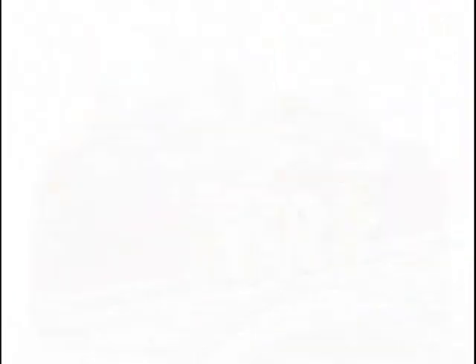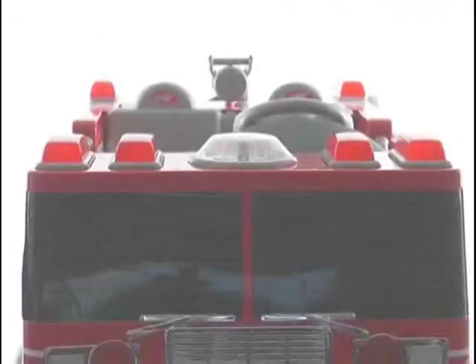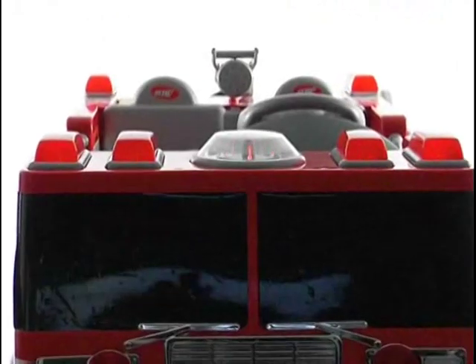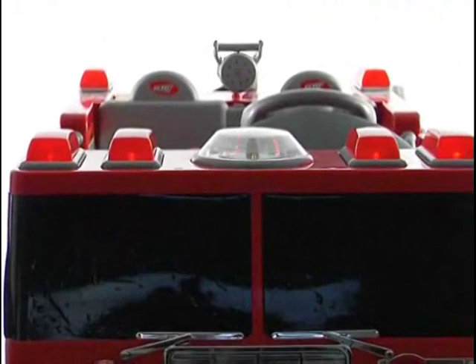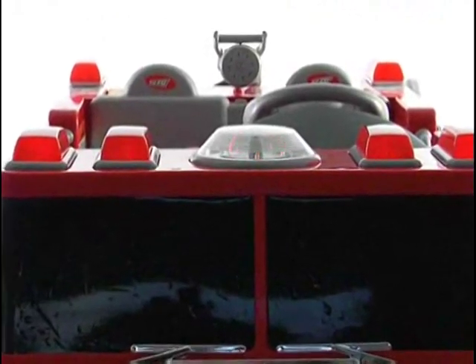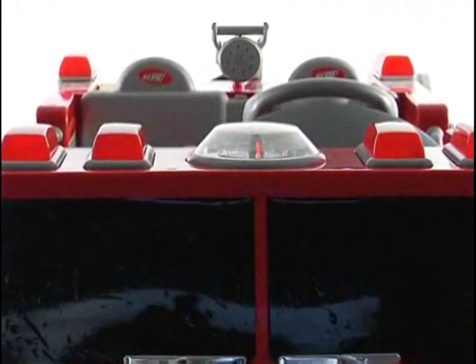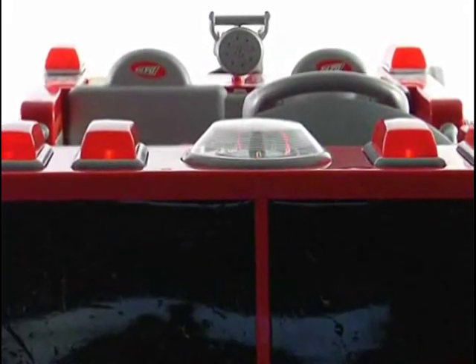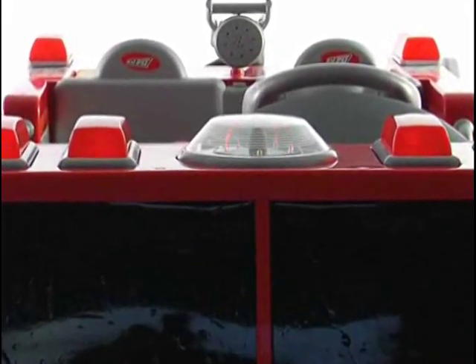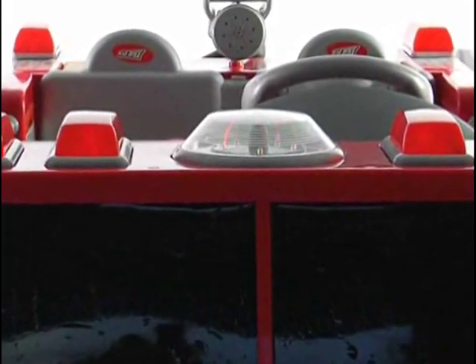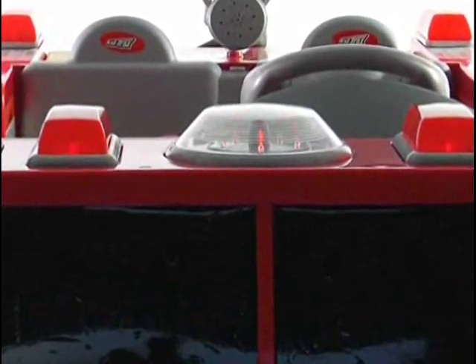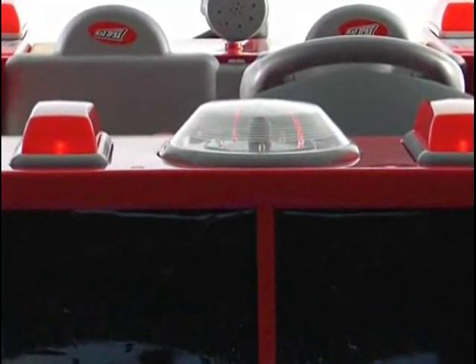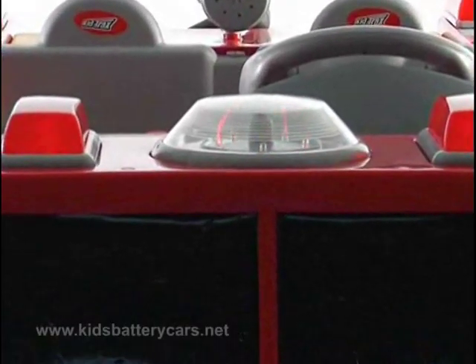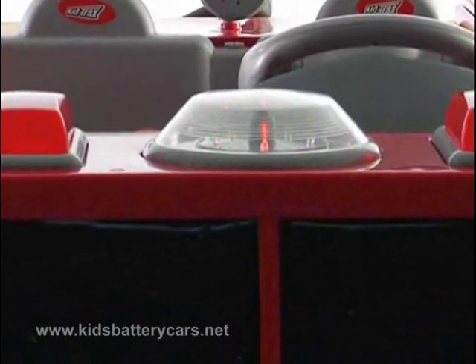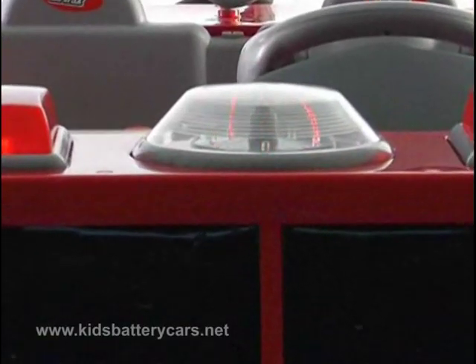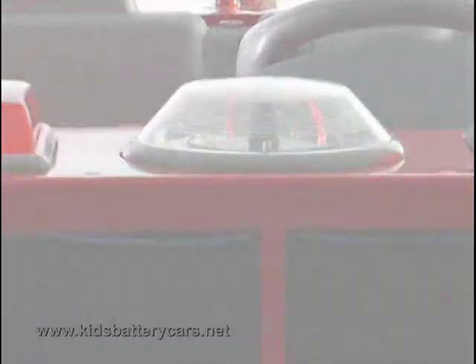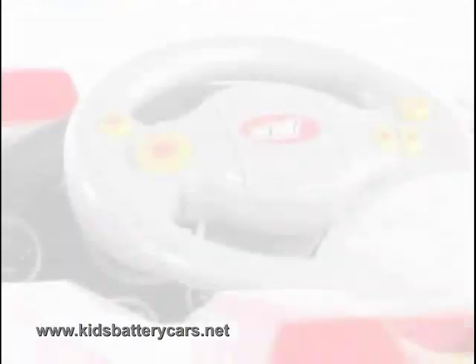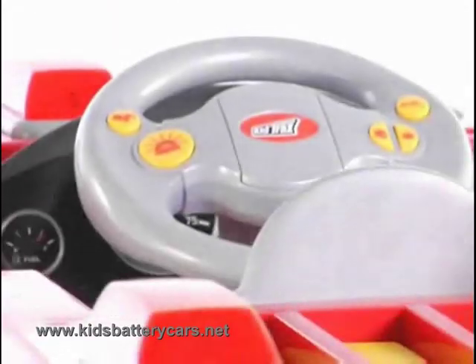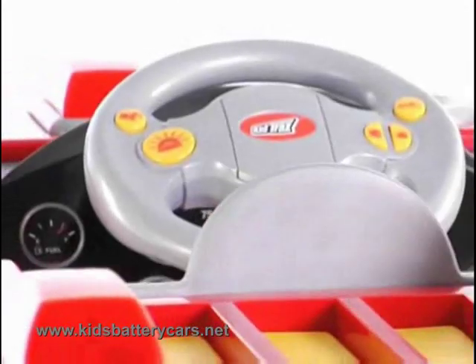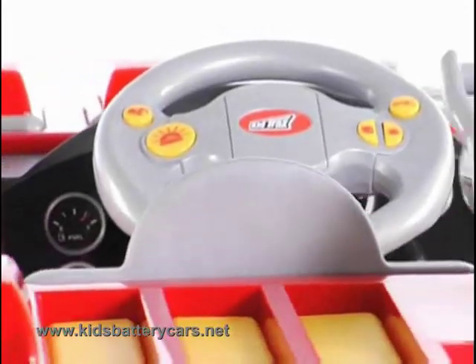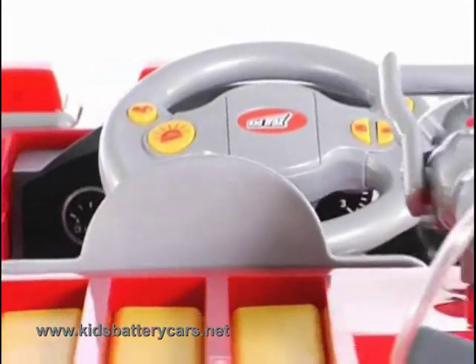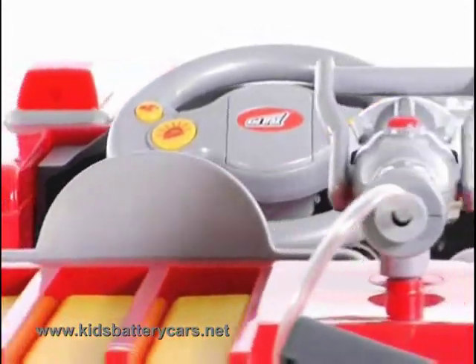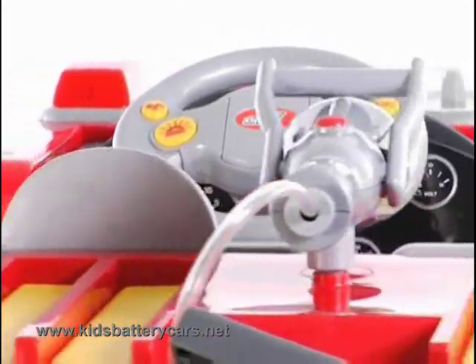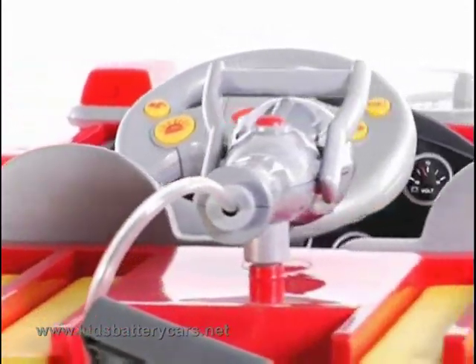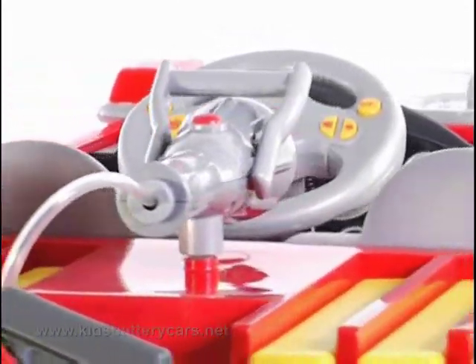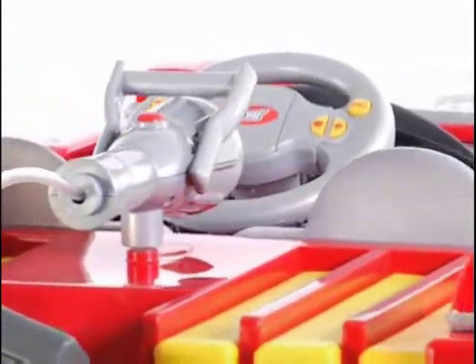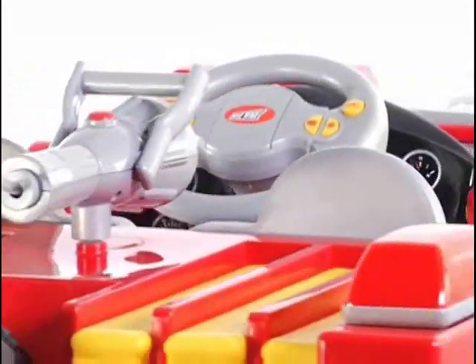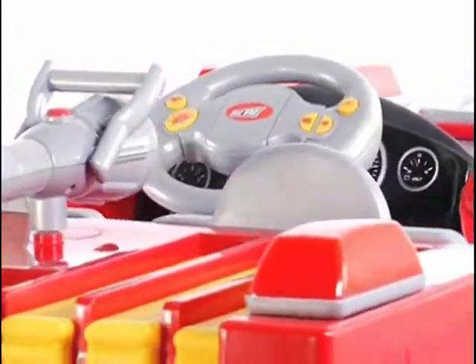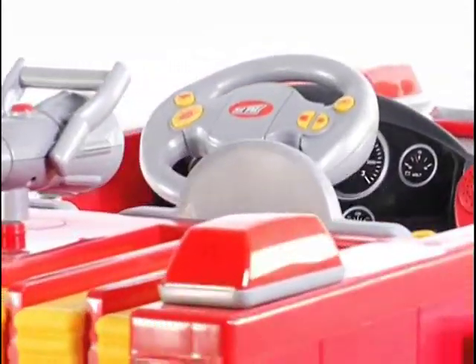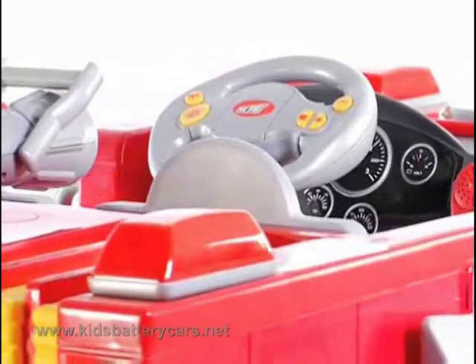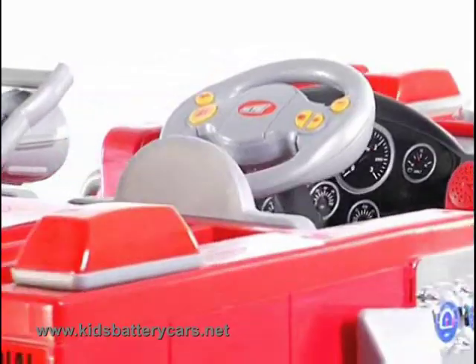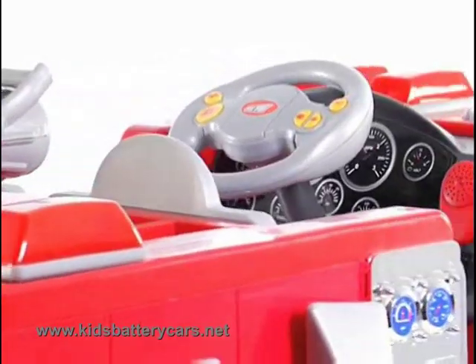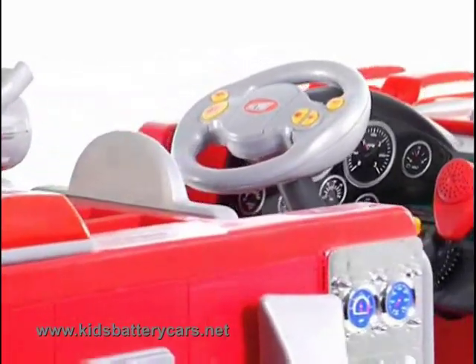Flashing lights for a real fire truck experience. A dashboard with a working traffic beeper, a megaphone, pretend GPS, and a startup ignition button.